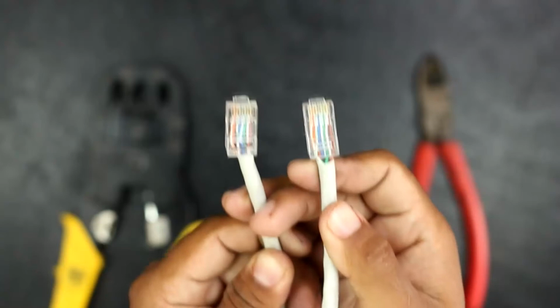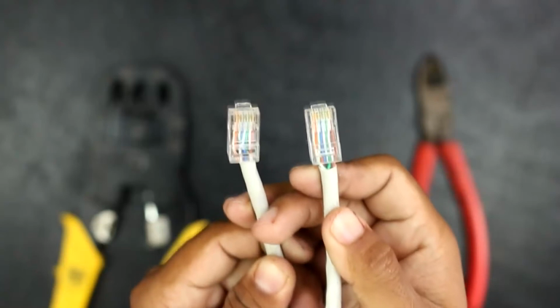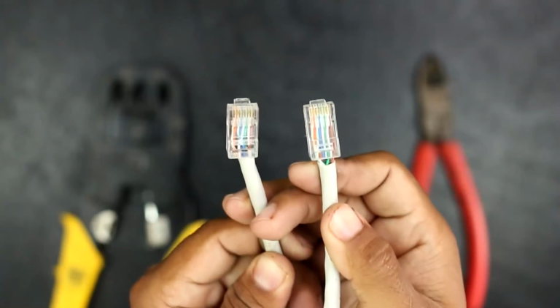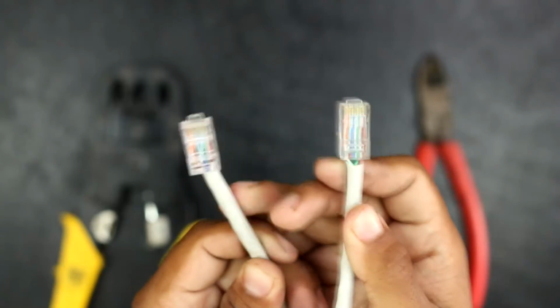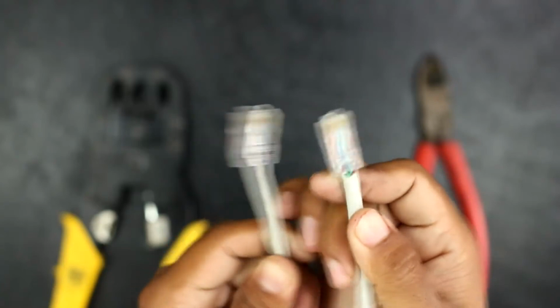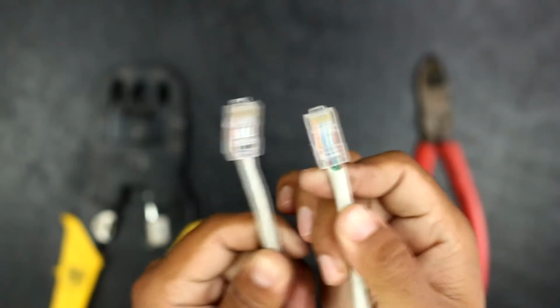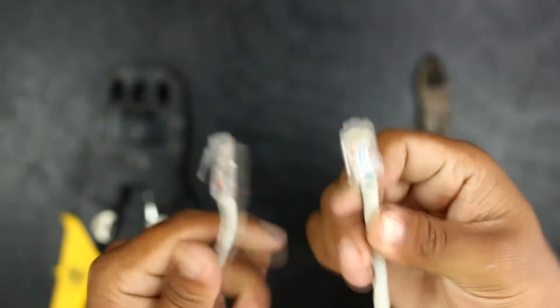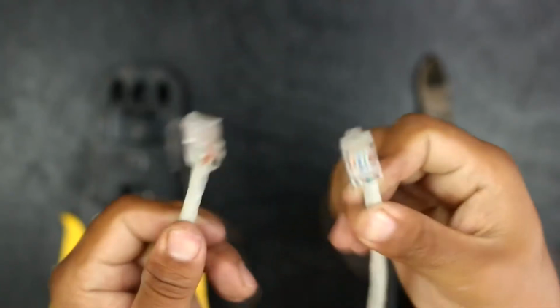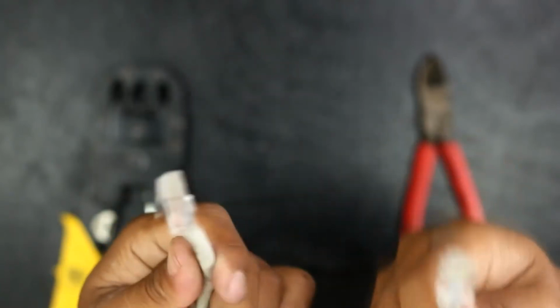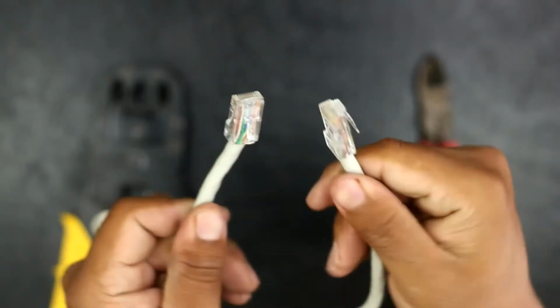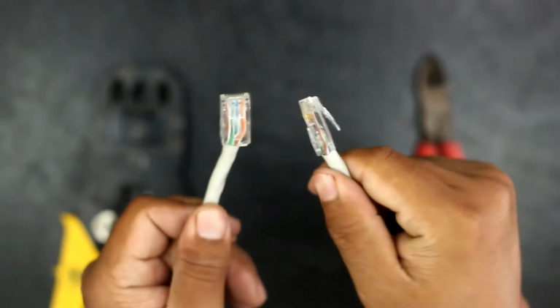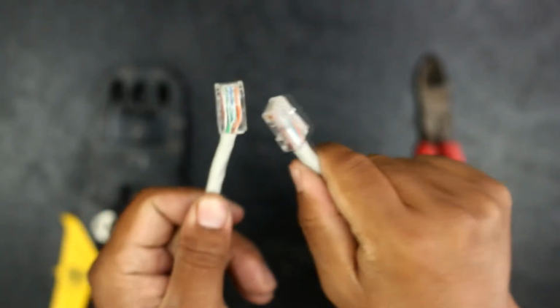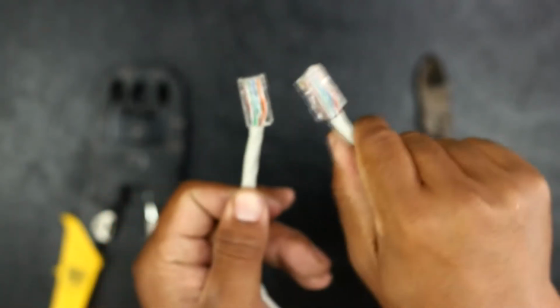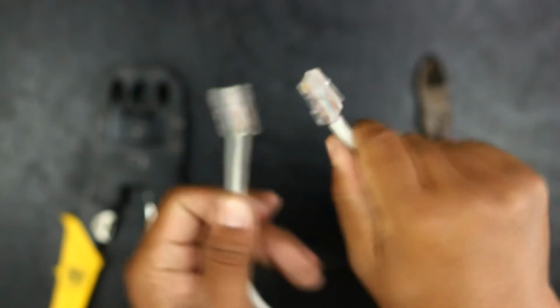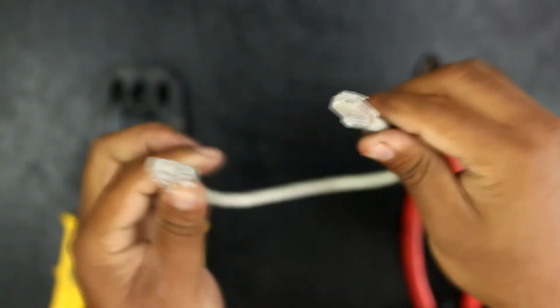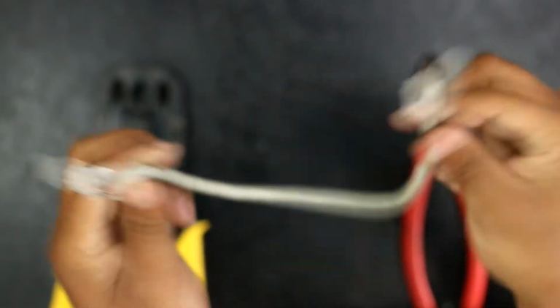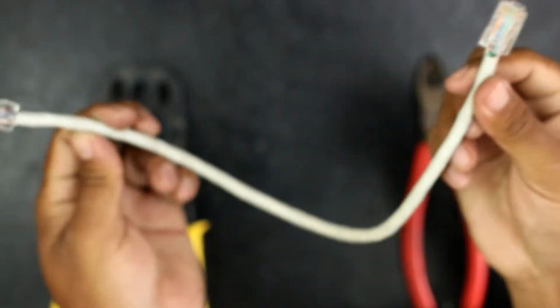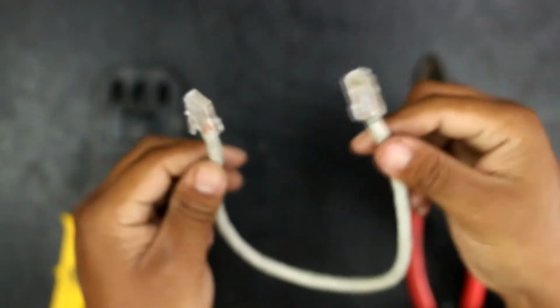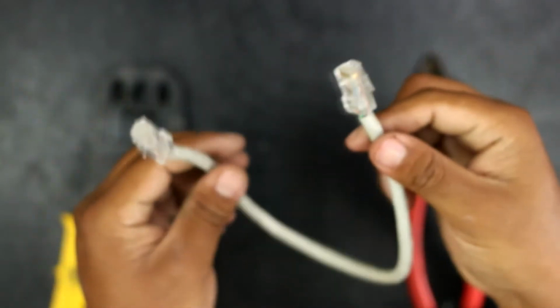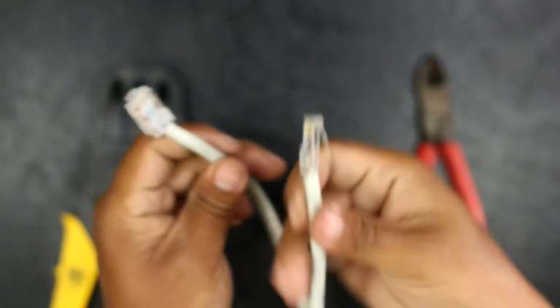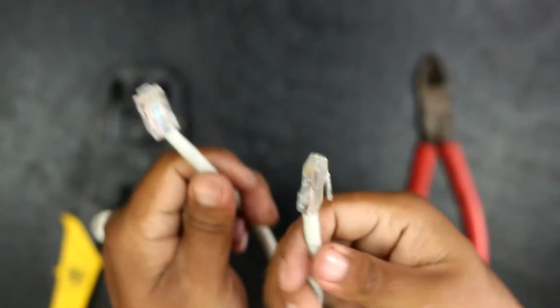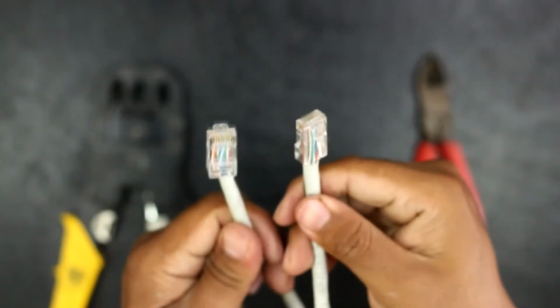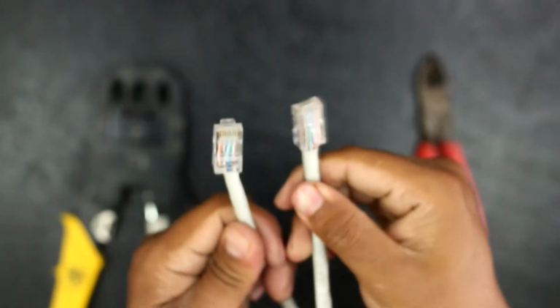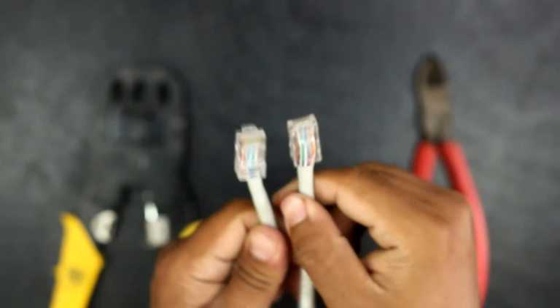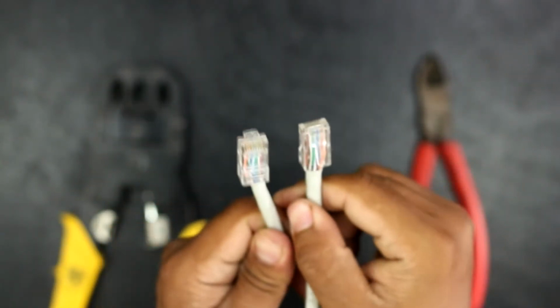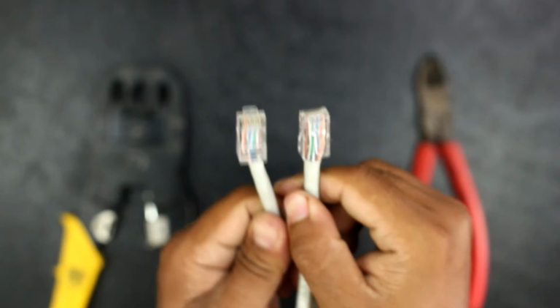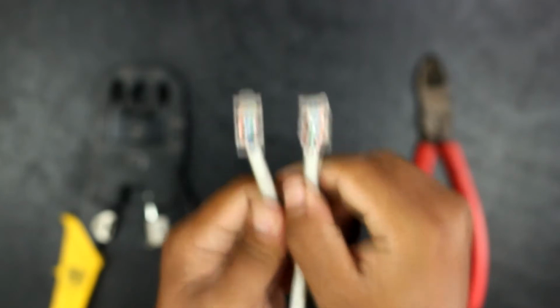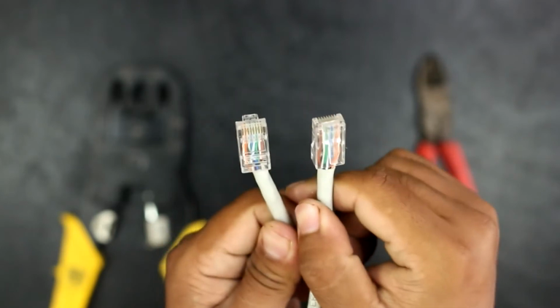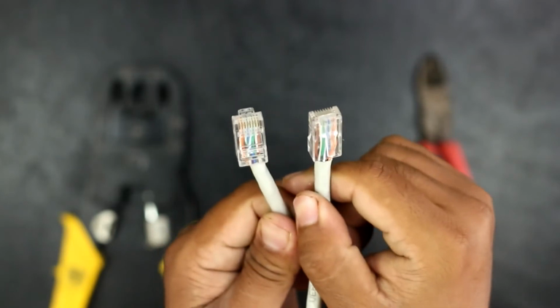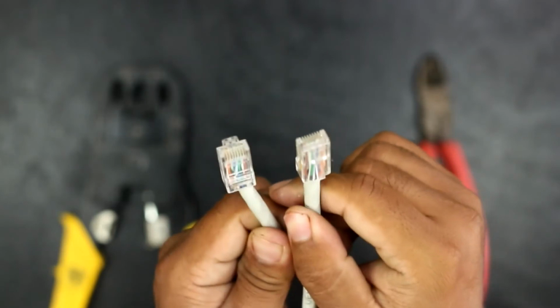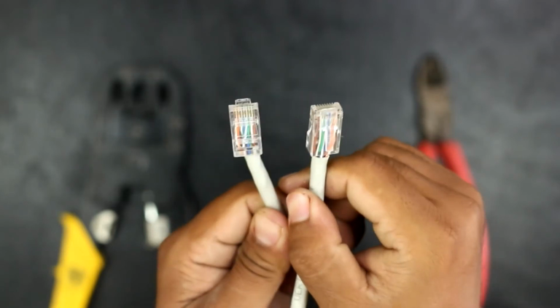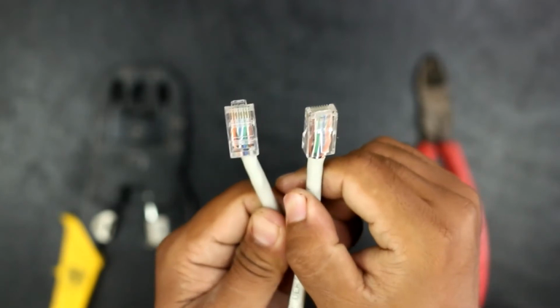Hello friends, welcome to DIY projects. Today we are making a networking wire at home. By the end of this video you can easily make a networking wire at your home. Friends, there are two types of networking mechanisms.